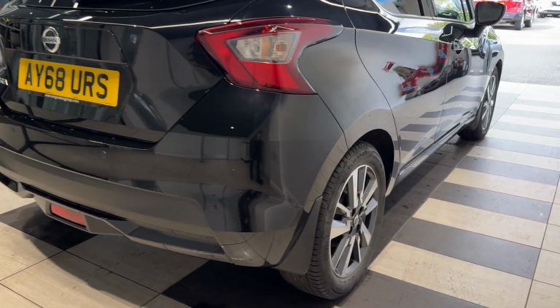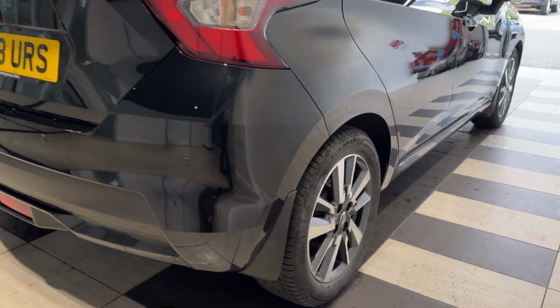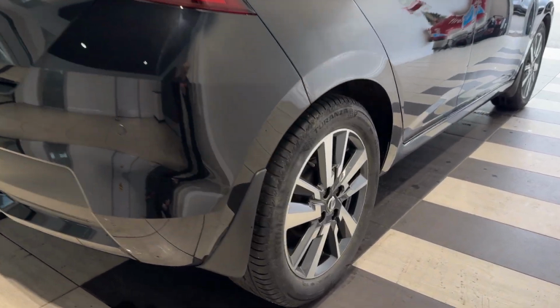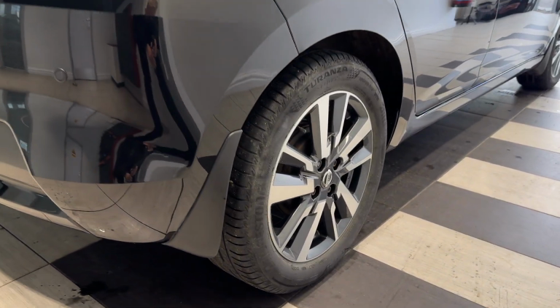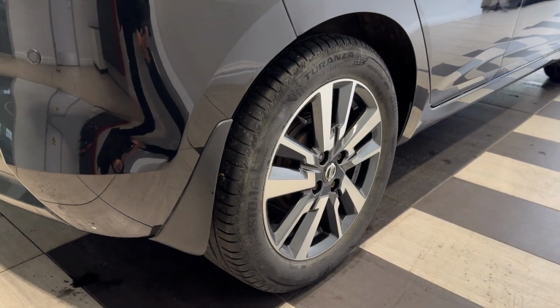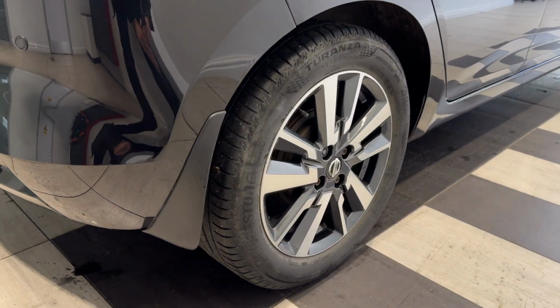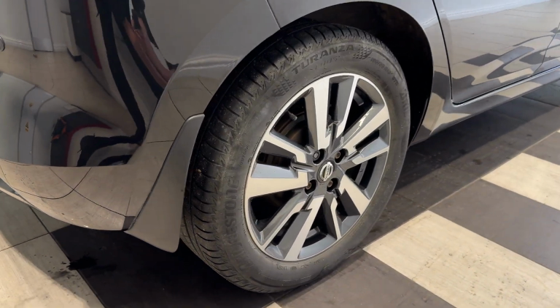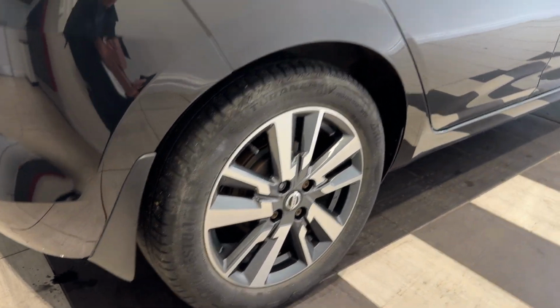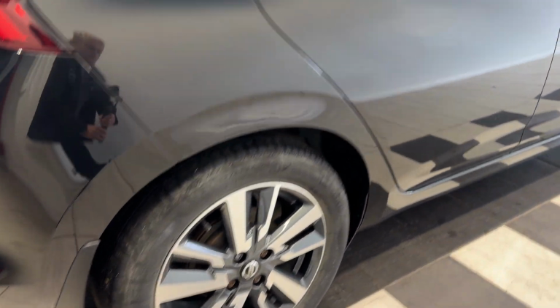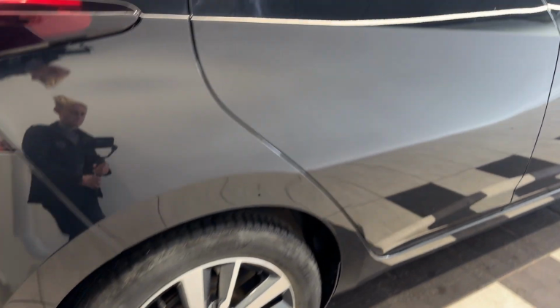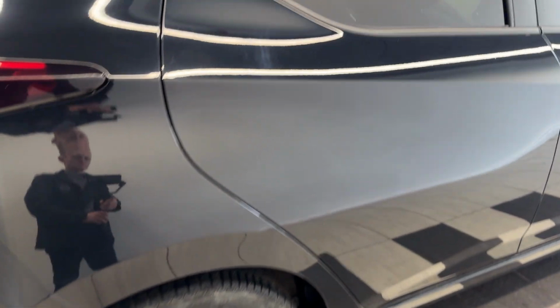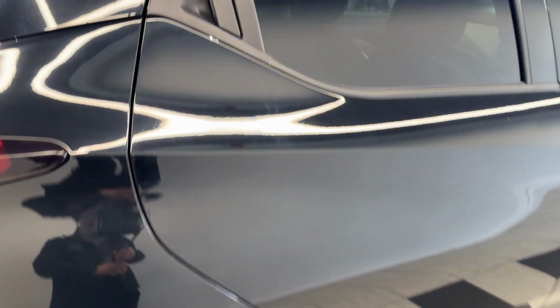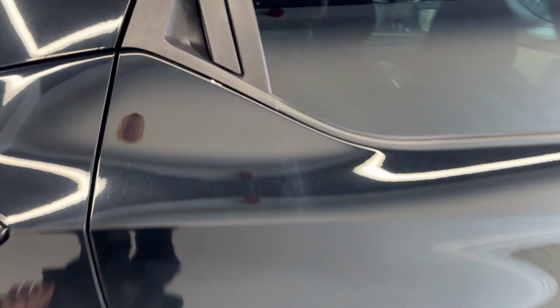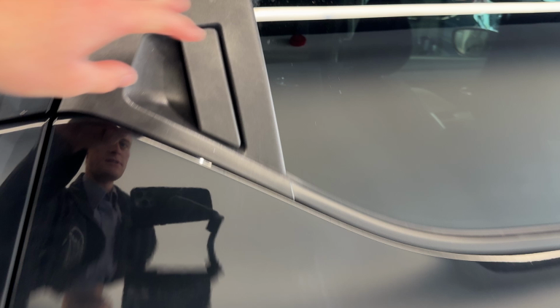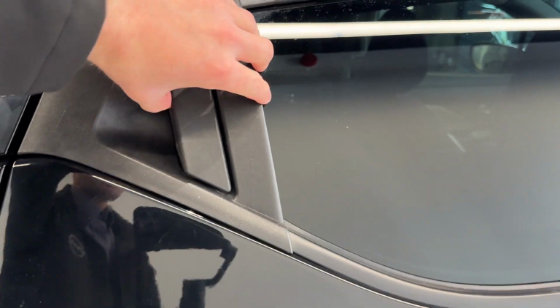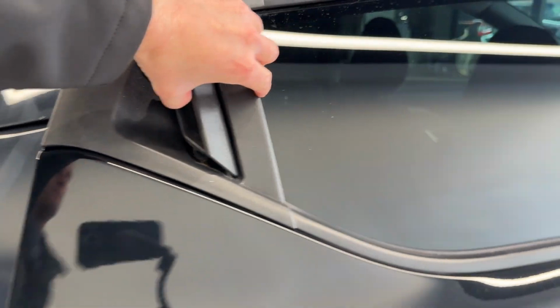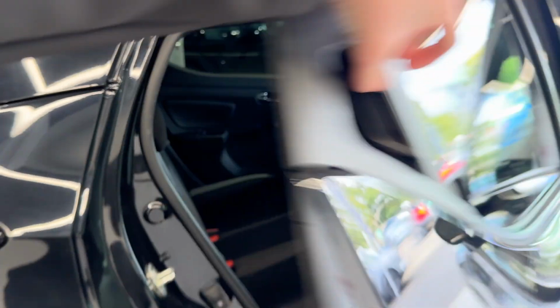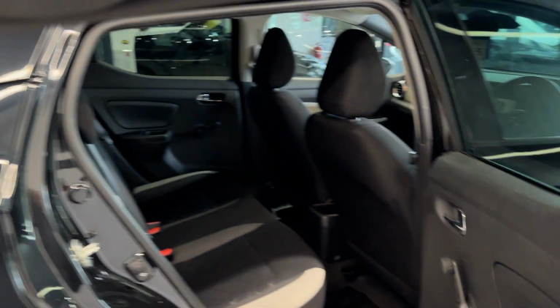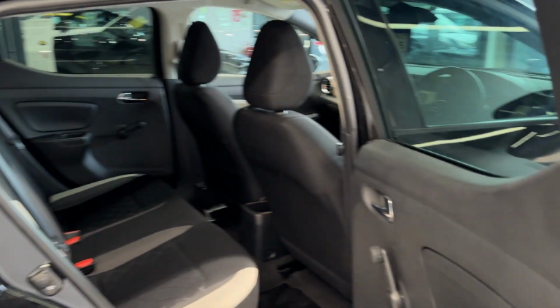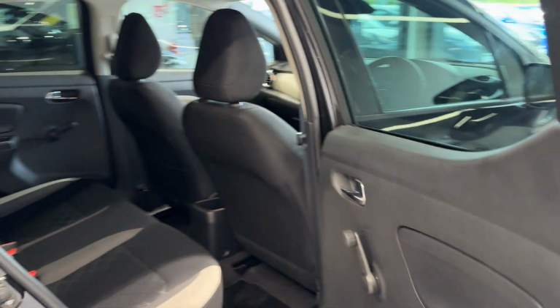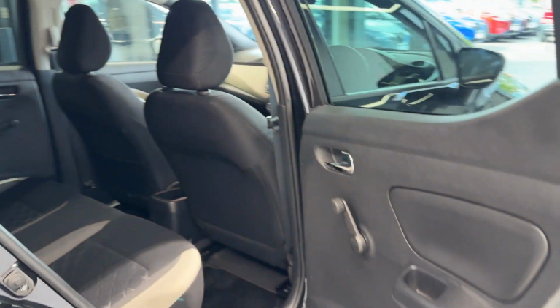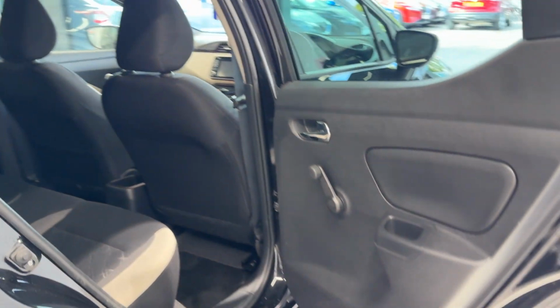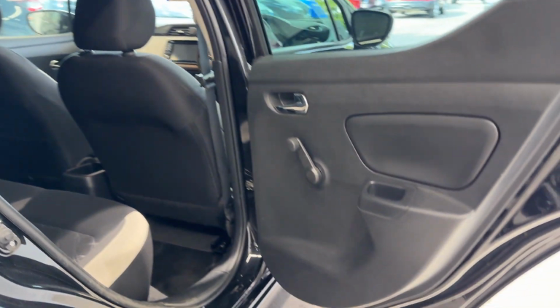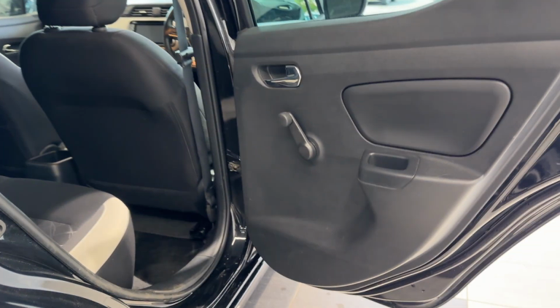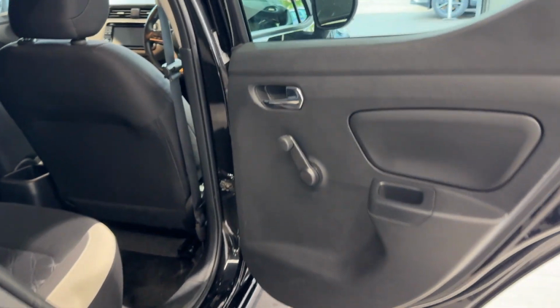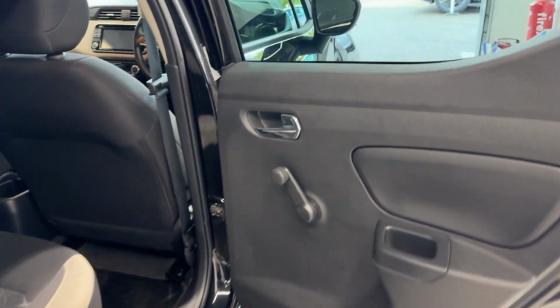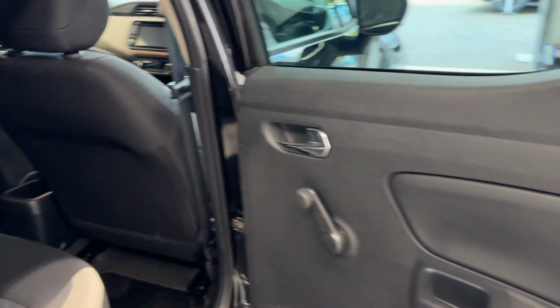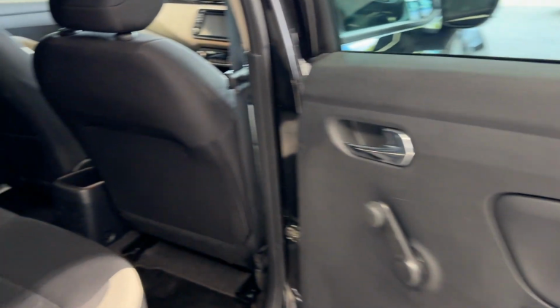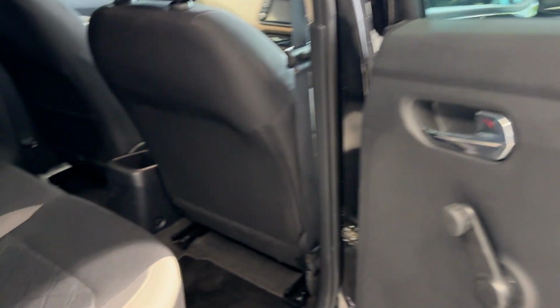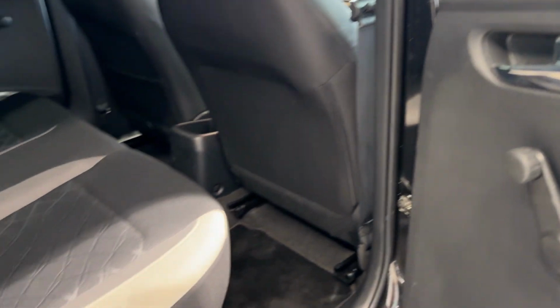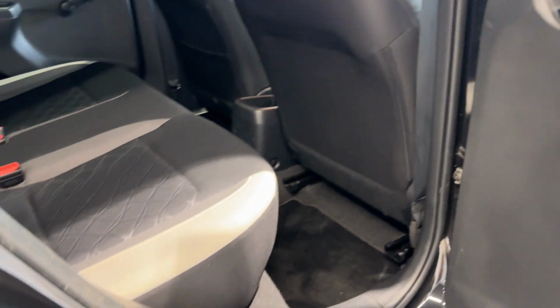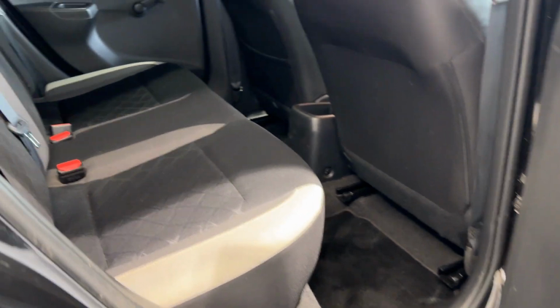Let's take a look inside the boot. Coming down to the driver's side rear wheel. Let's take a look inside the rear.